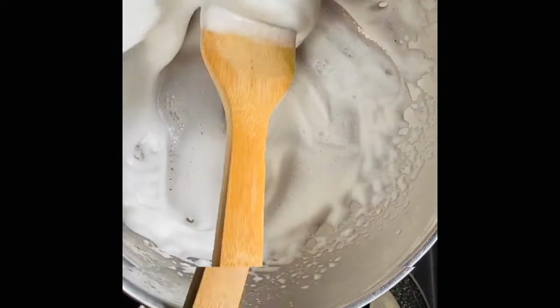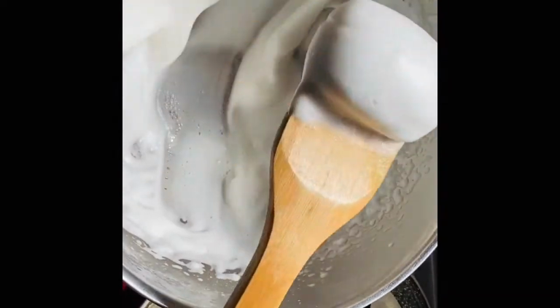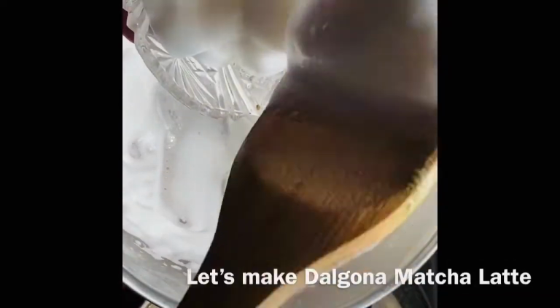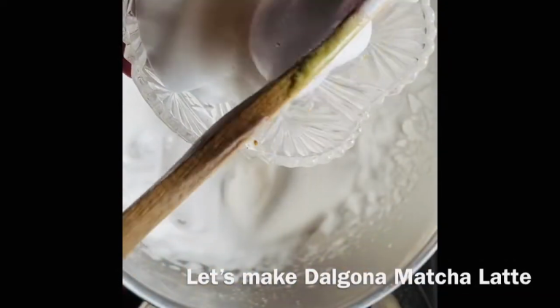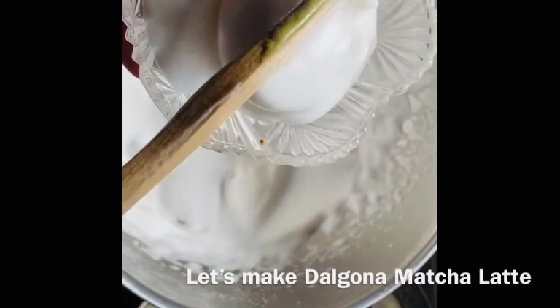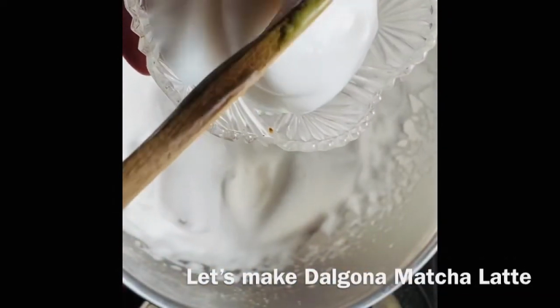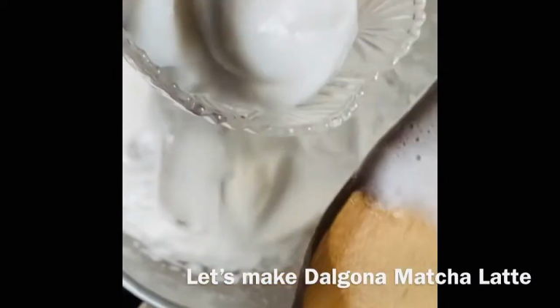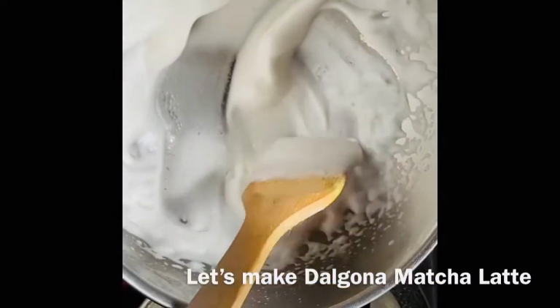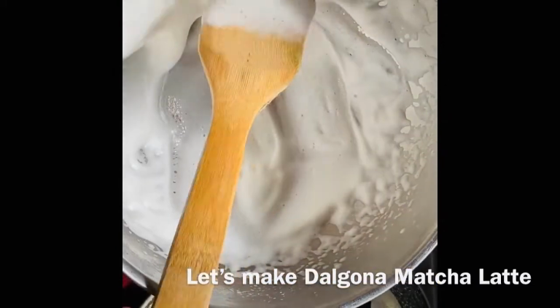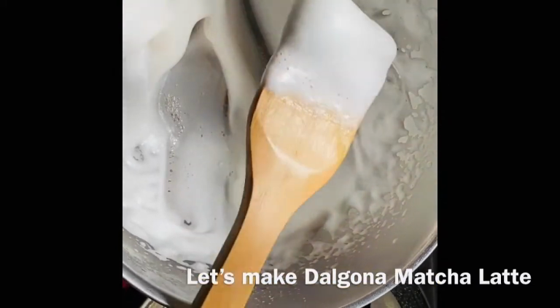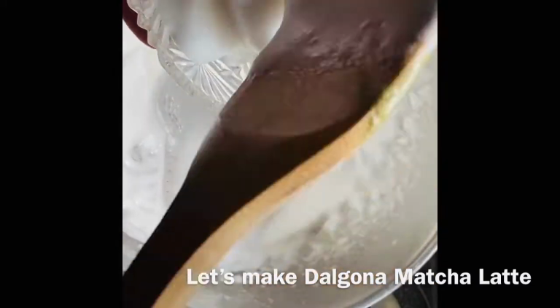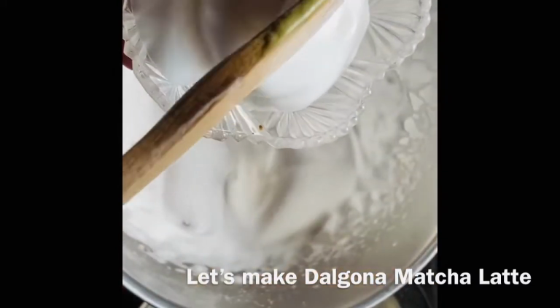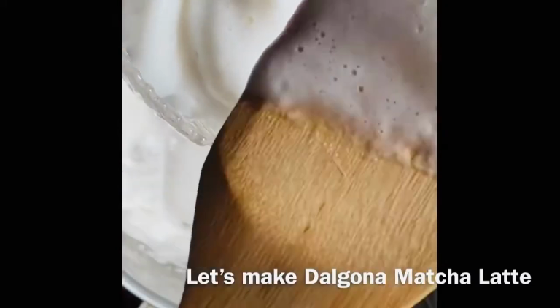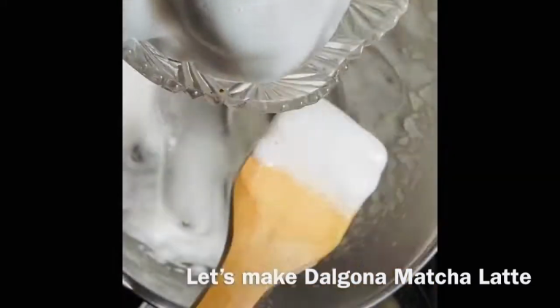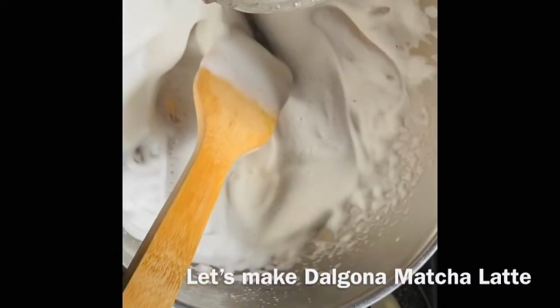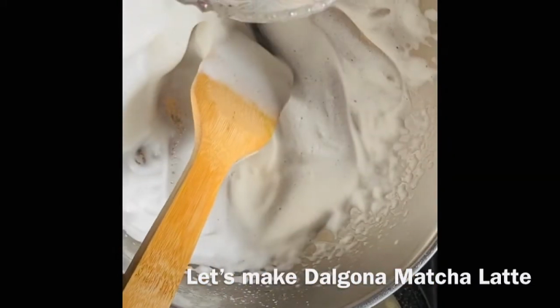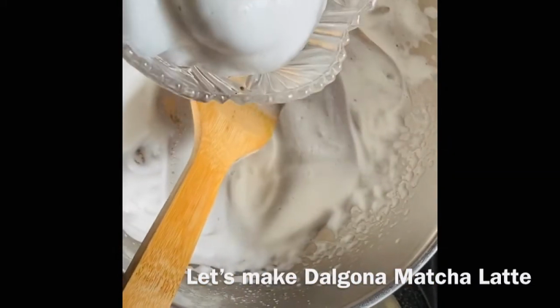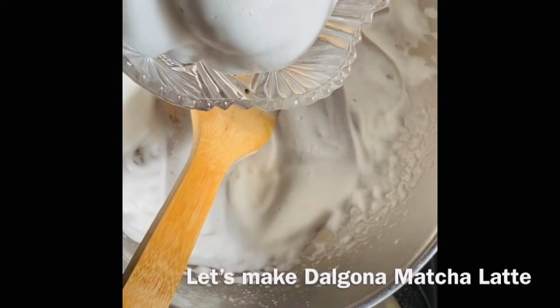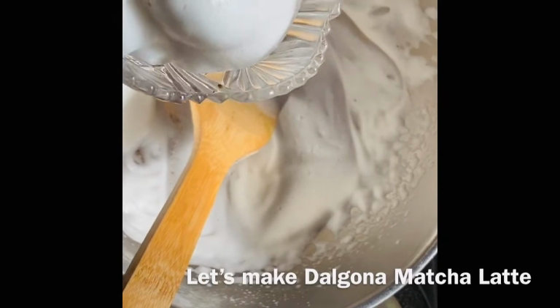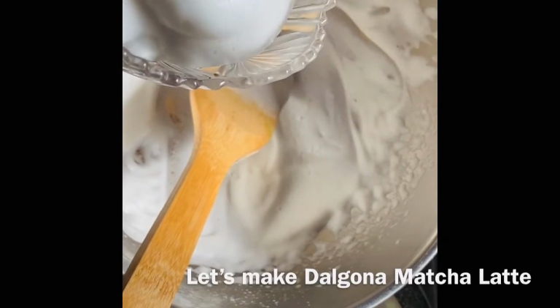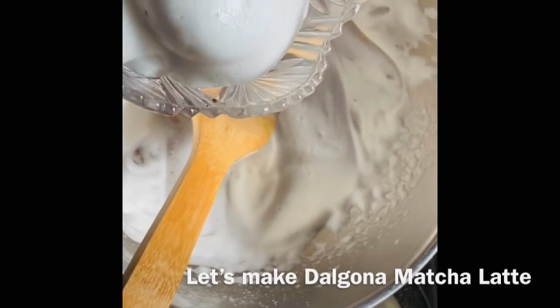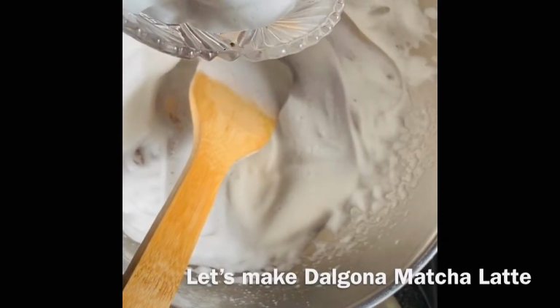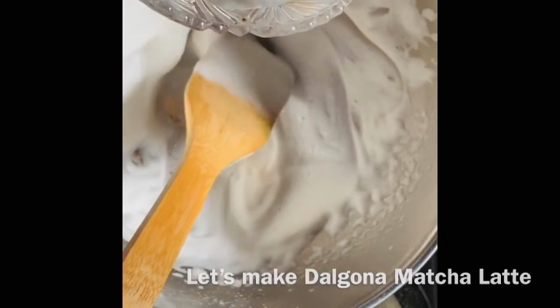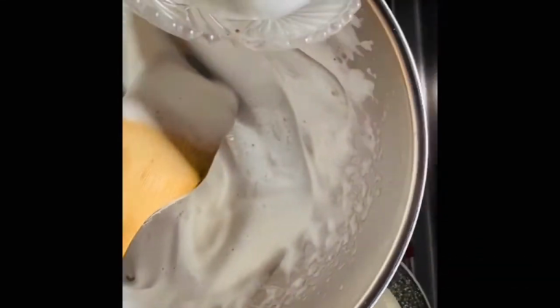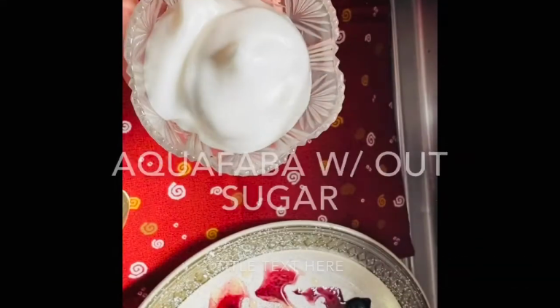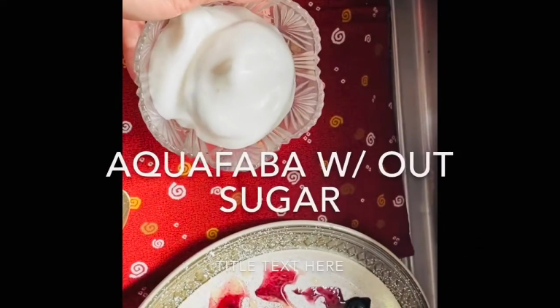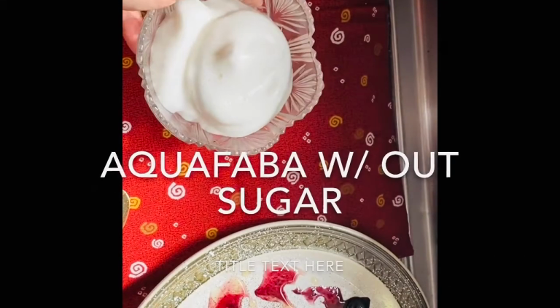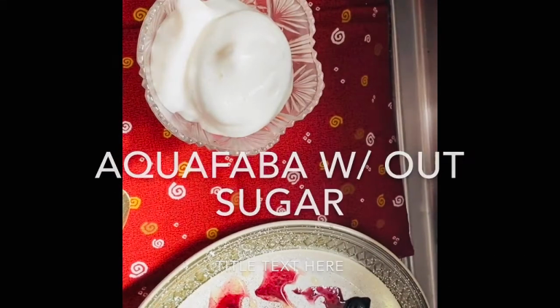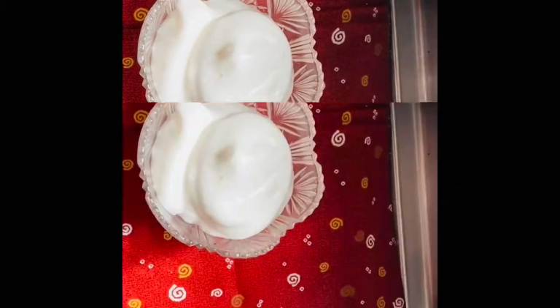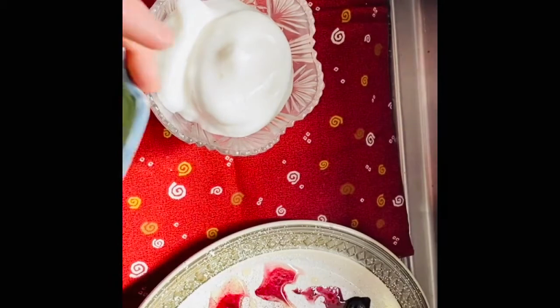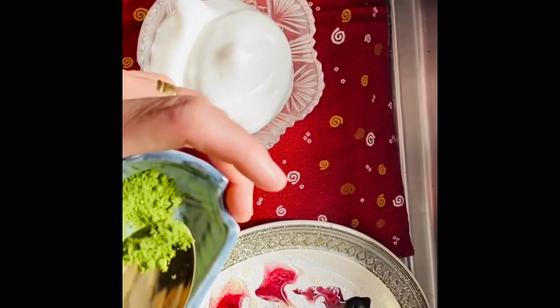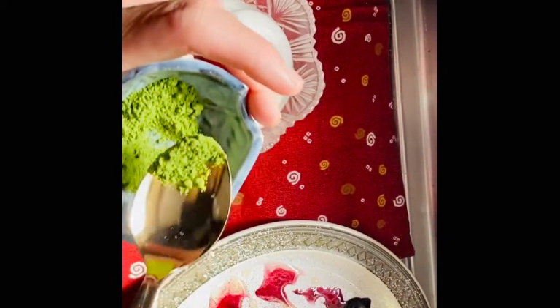Ito na yun guys, yung chickpea water na naging merengue or cream. Gawa tayo ngayon ng dalgona matcha. Ito yung matcha guys.